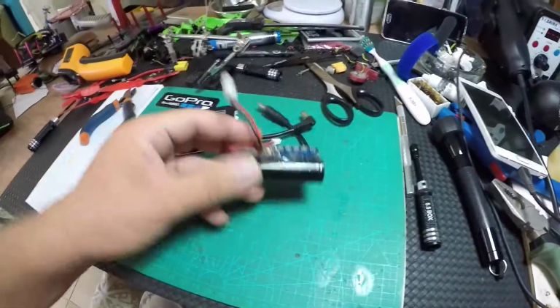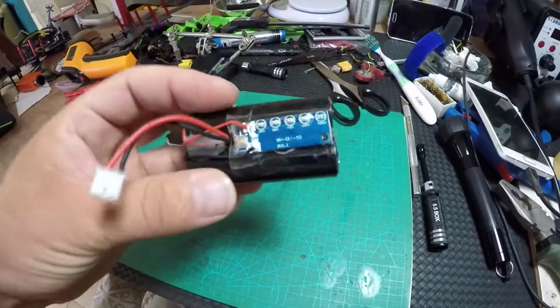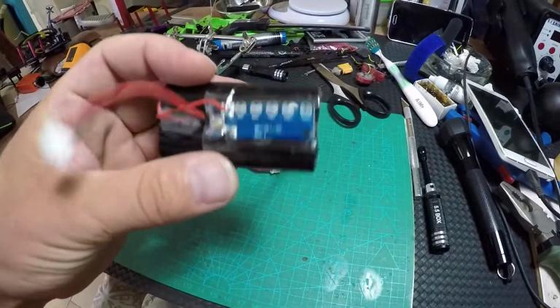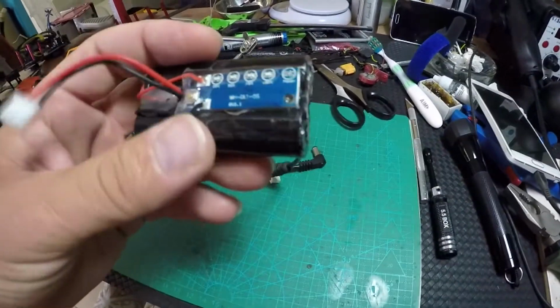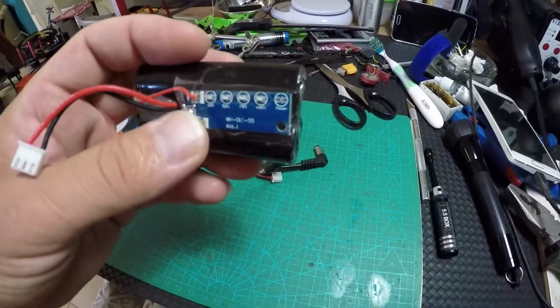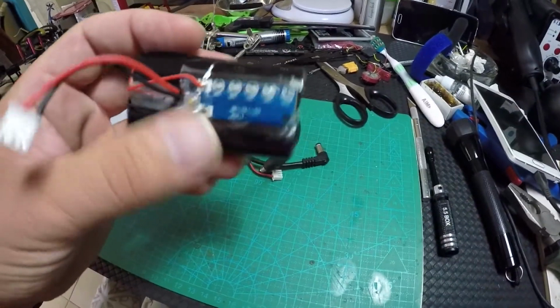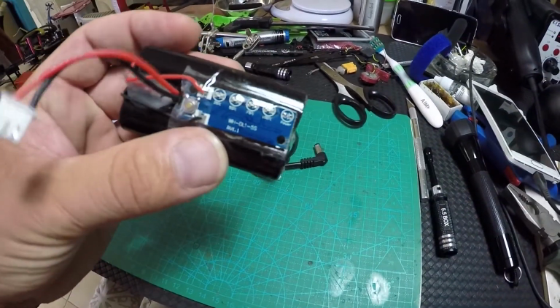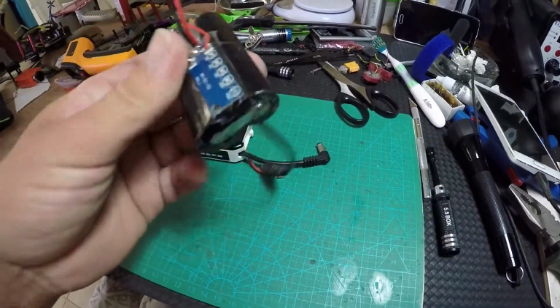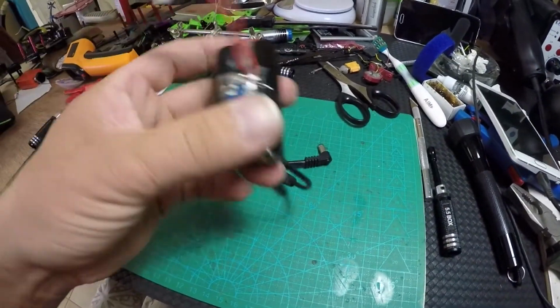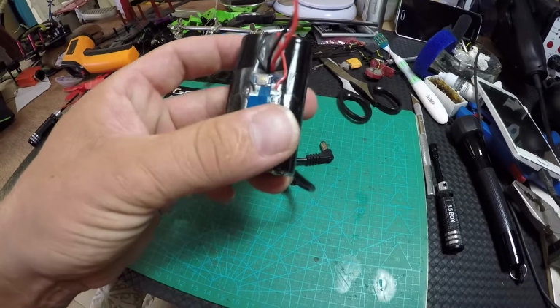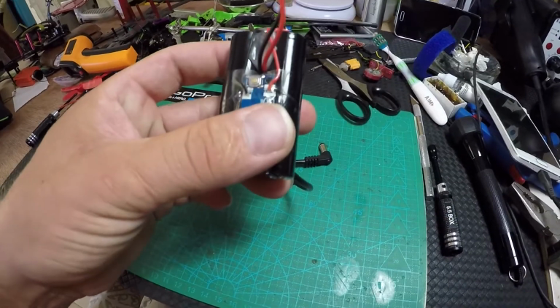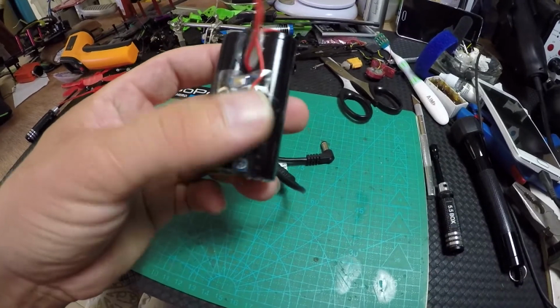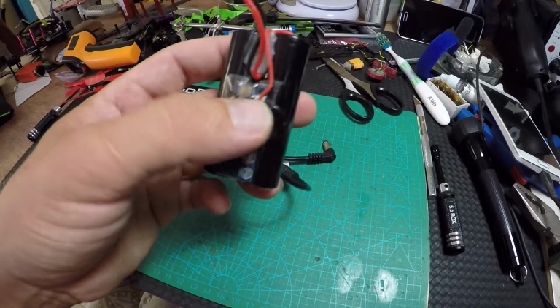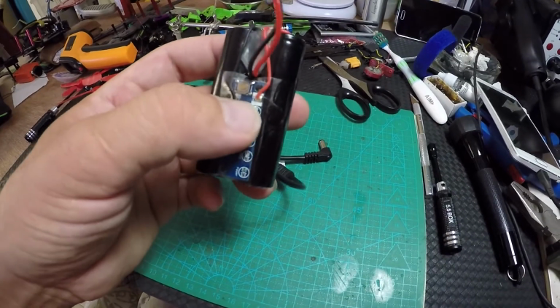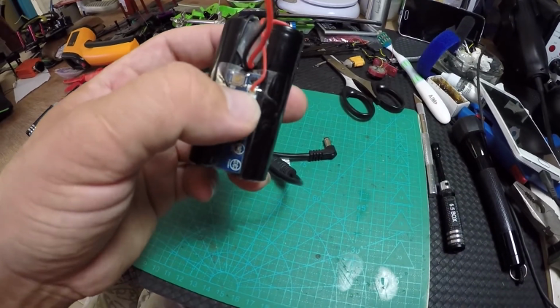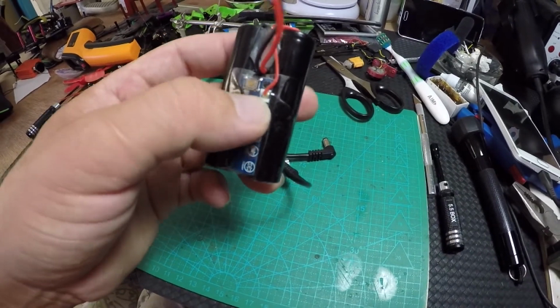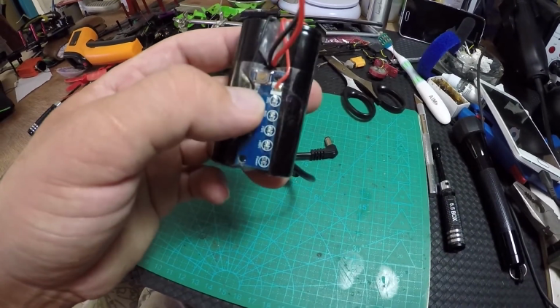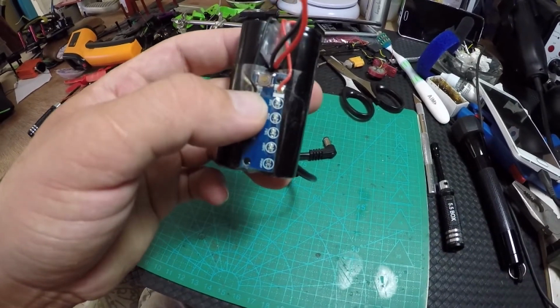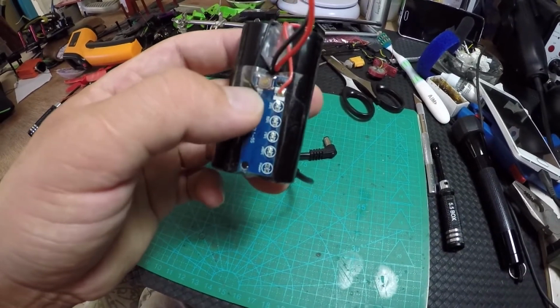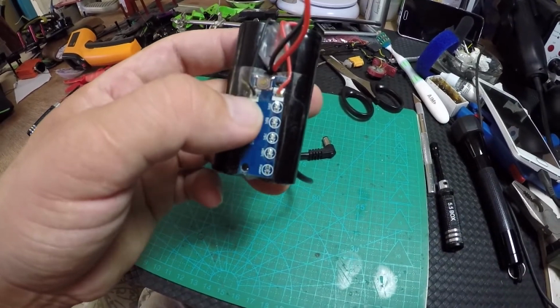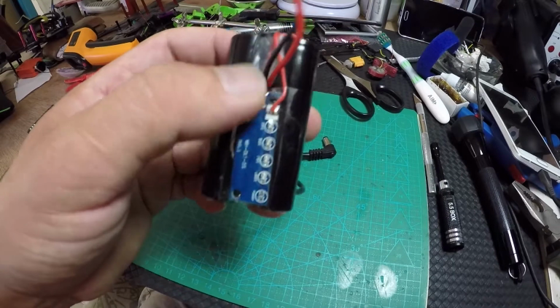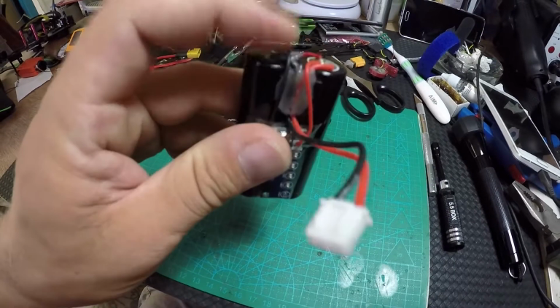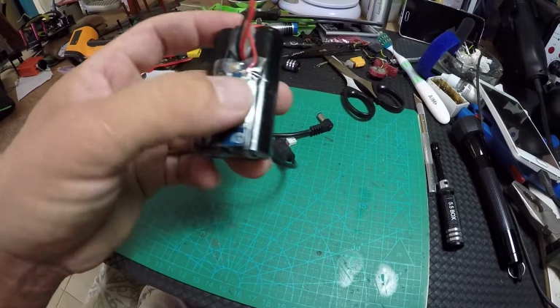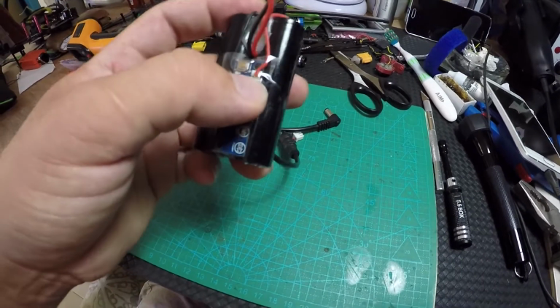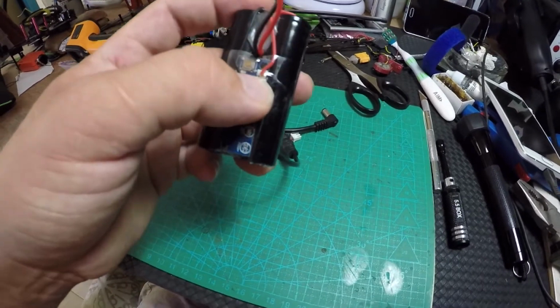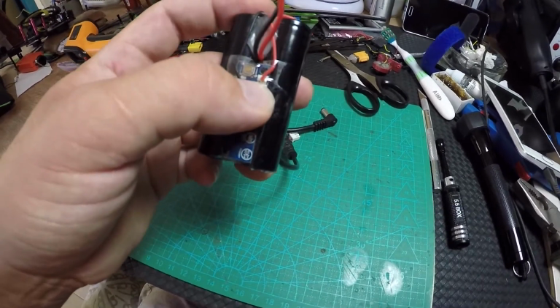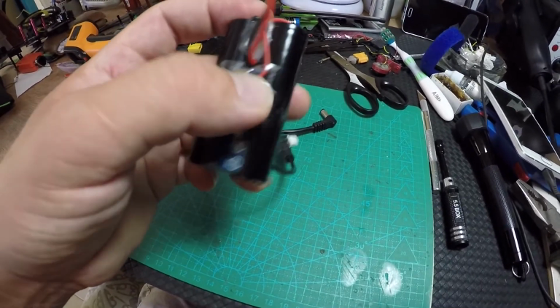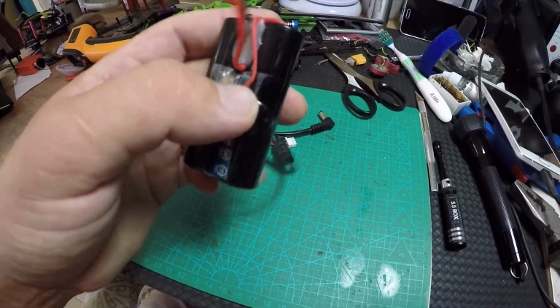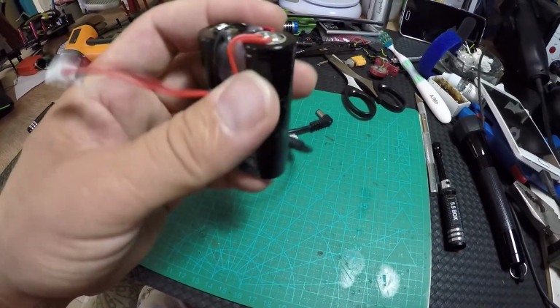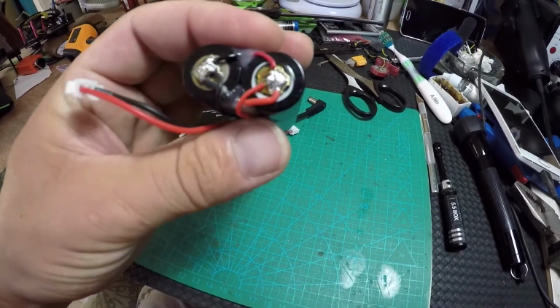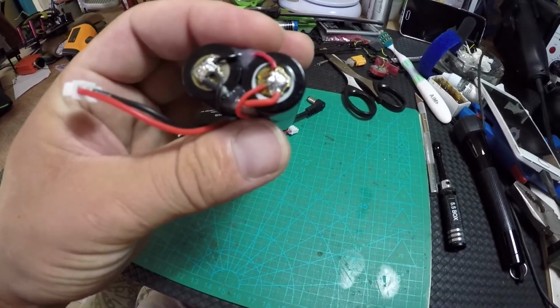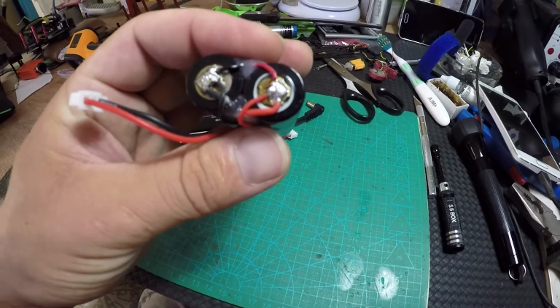This is a quick update and the installation is pretty straightforward. The plus terminal goes to red and the minus terminal goes to black — it's that simple.